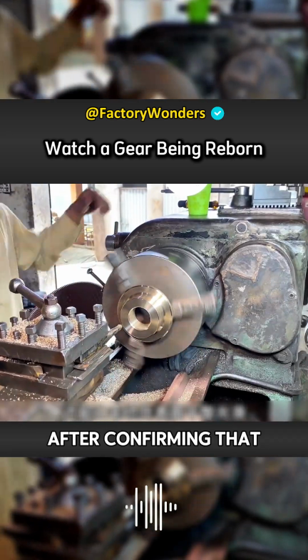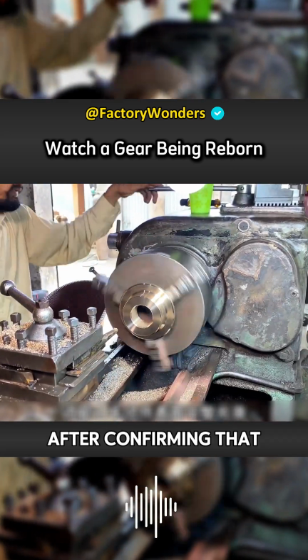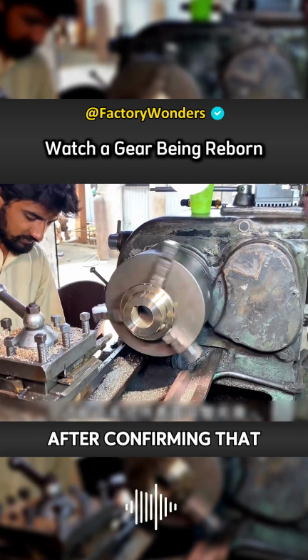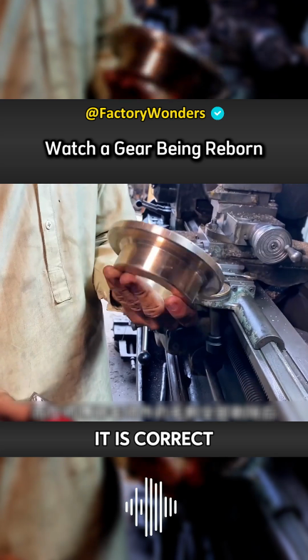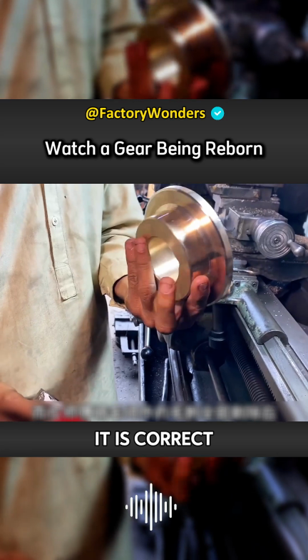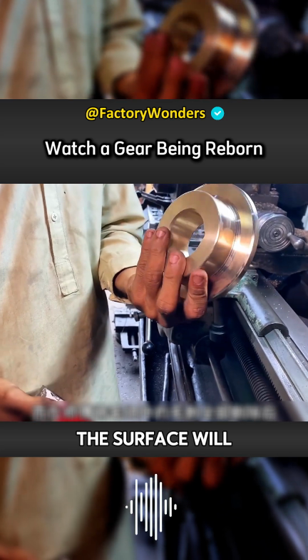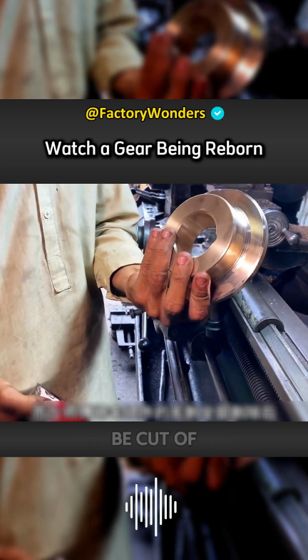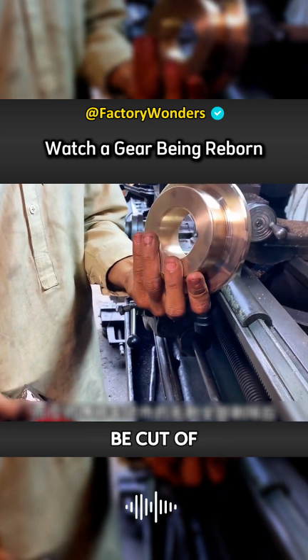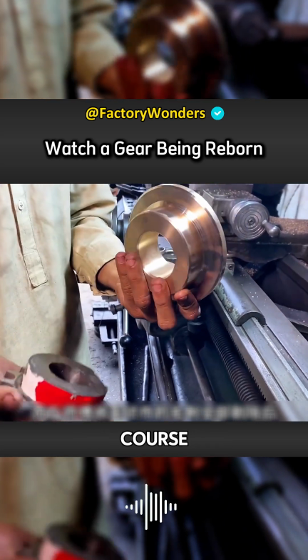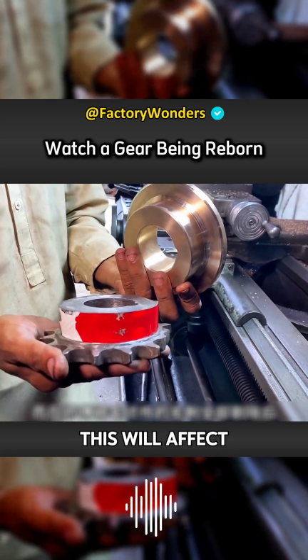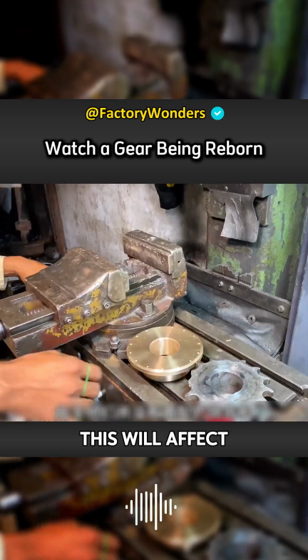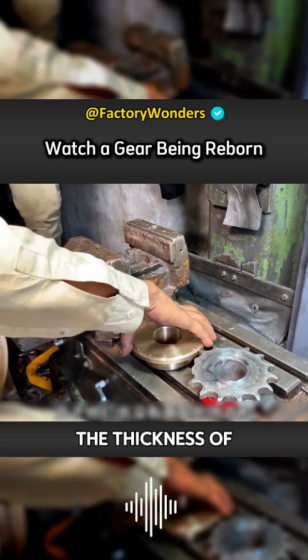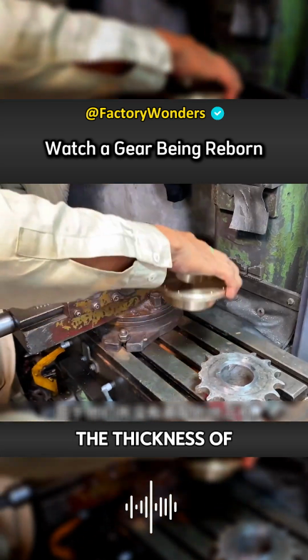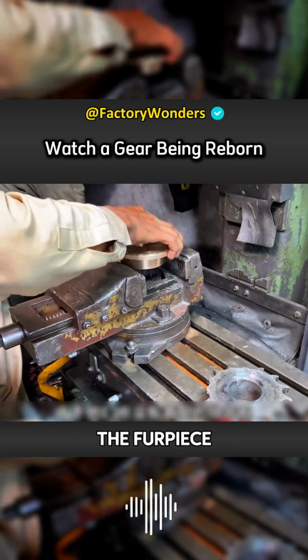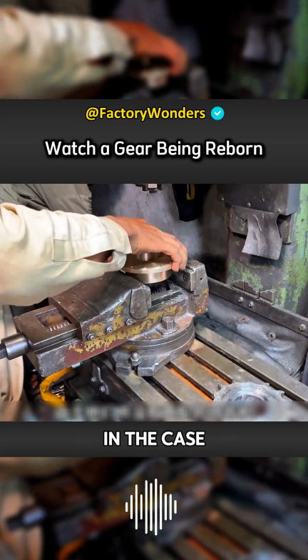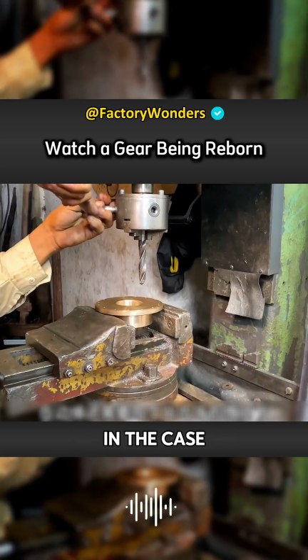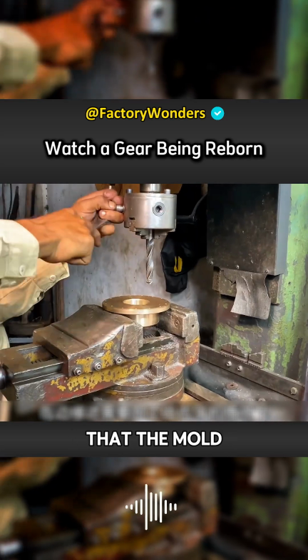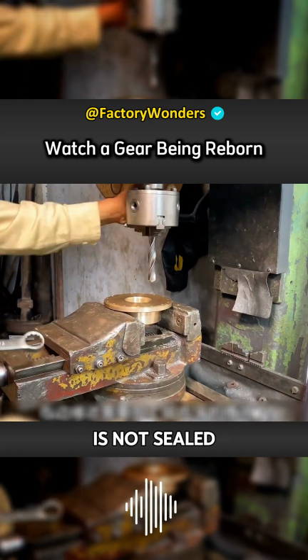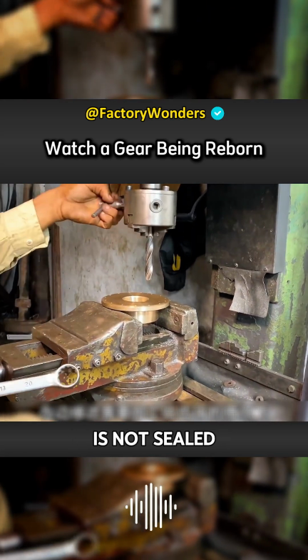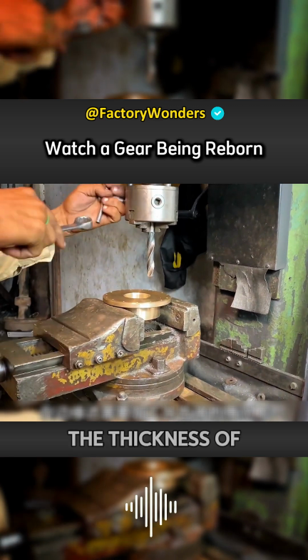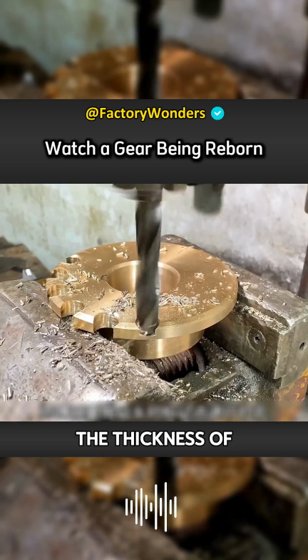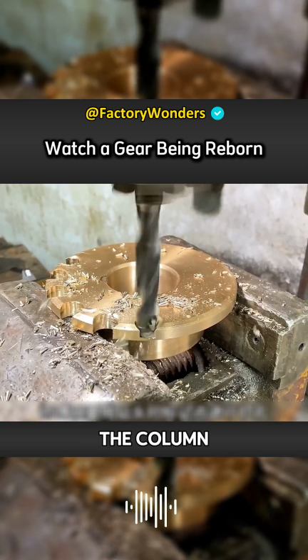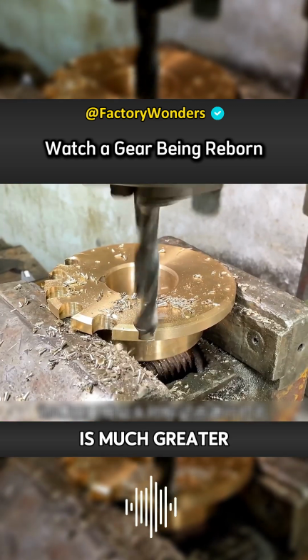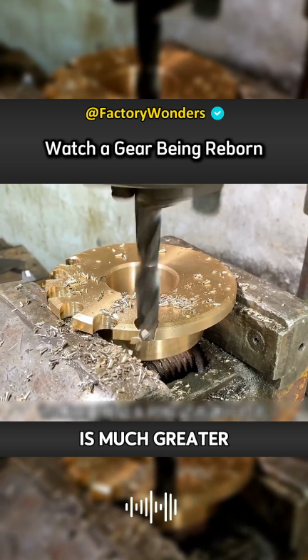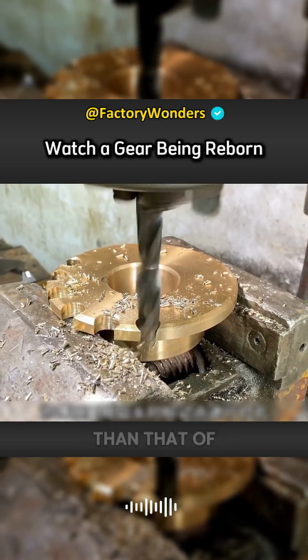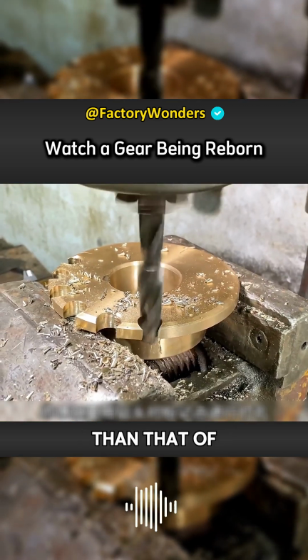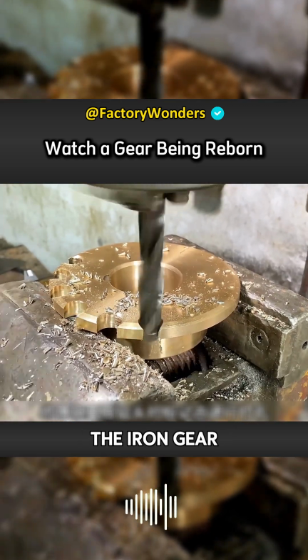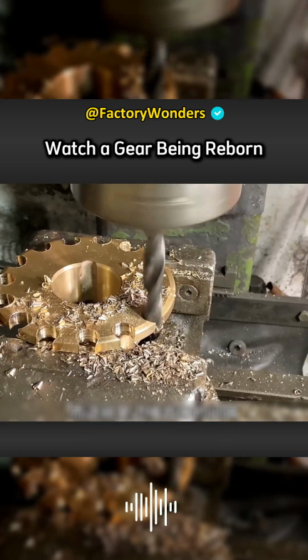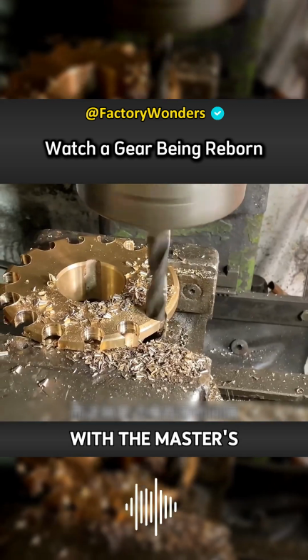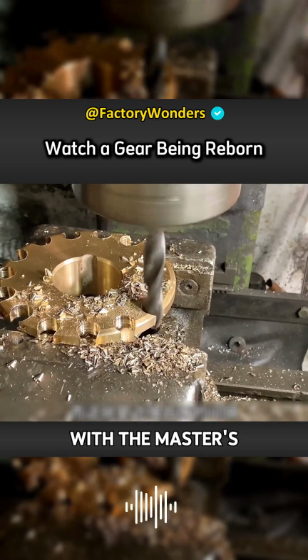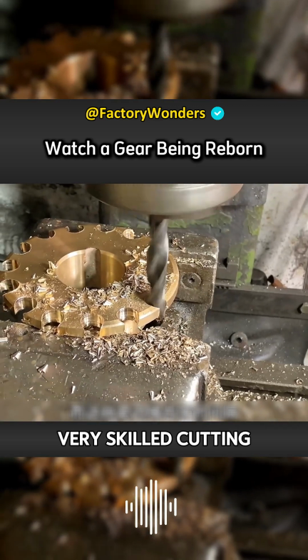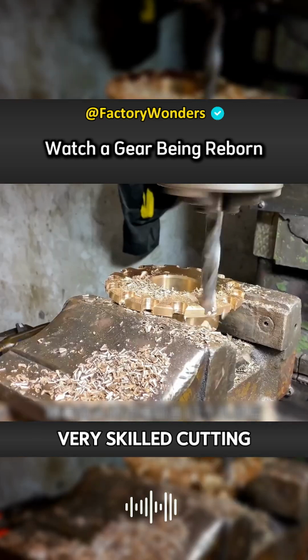After confirming that the measurements are correct, the surface will be cut. This will affect the thickness of the piece. In the case that the mold is not sealed, the thickness of the cast column is much greater than that of the iron gear. With the master's very skilled cutting, the entire cross-section has a qualitative improvement.